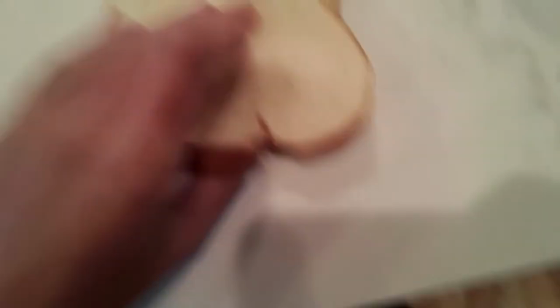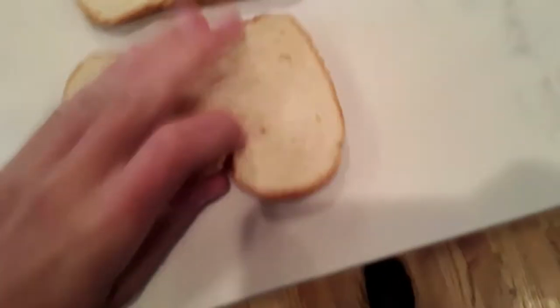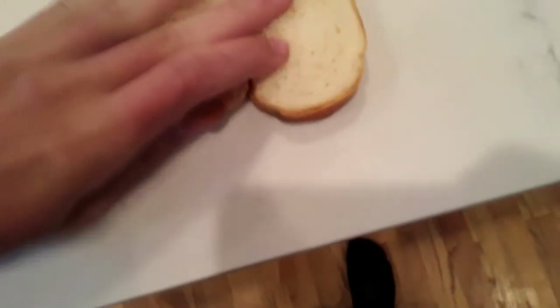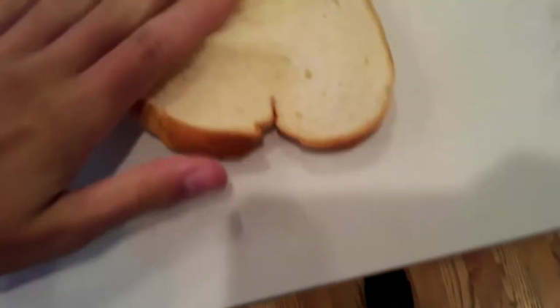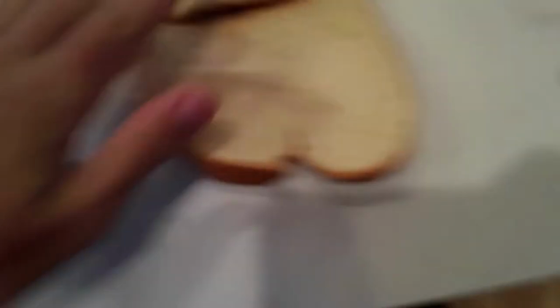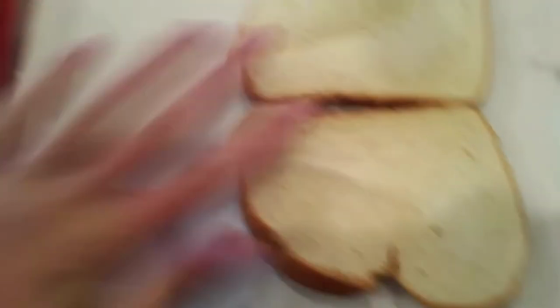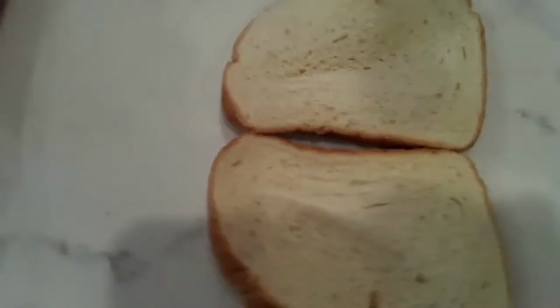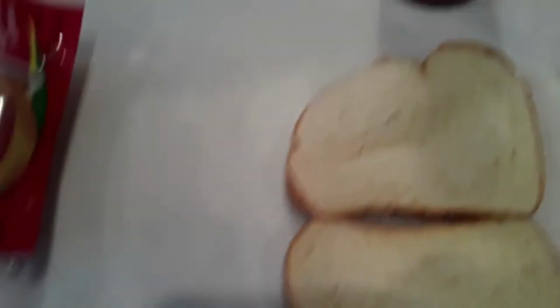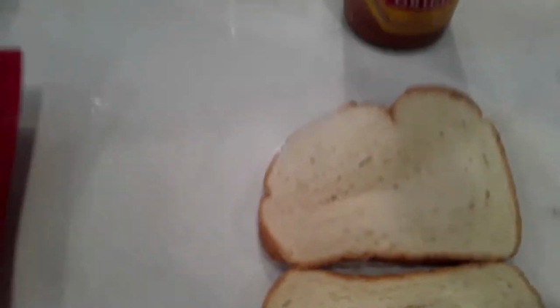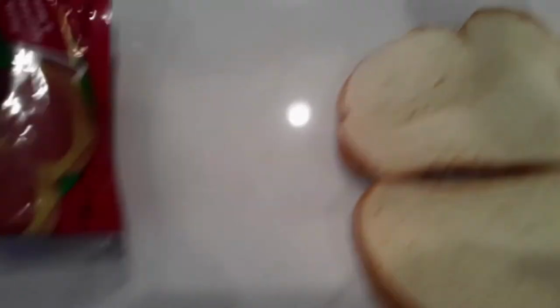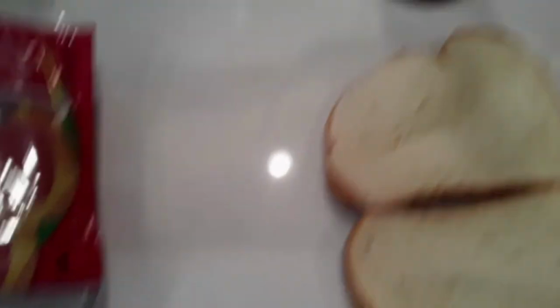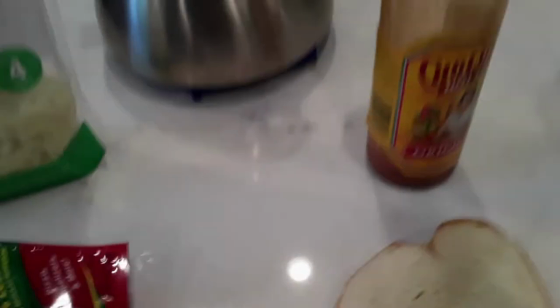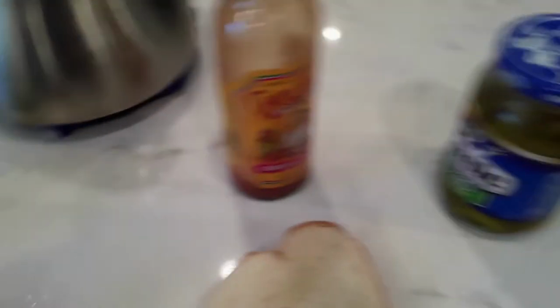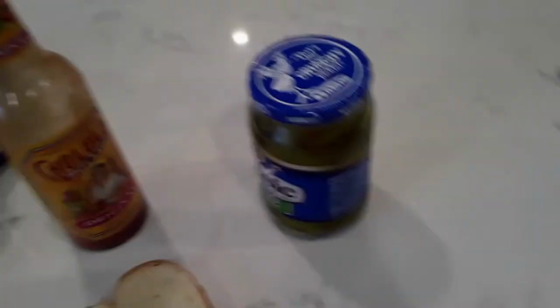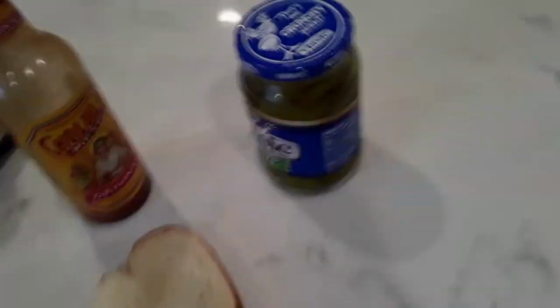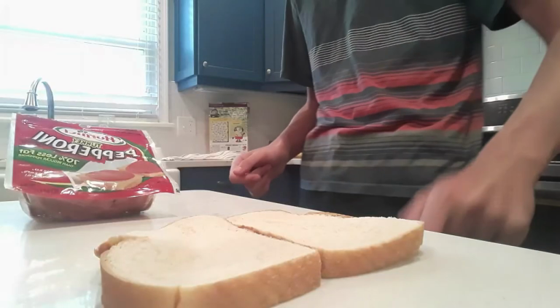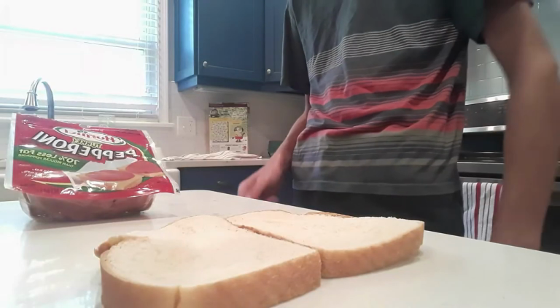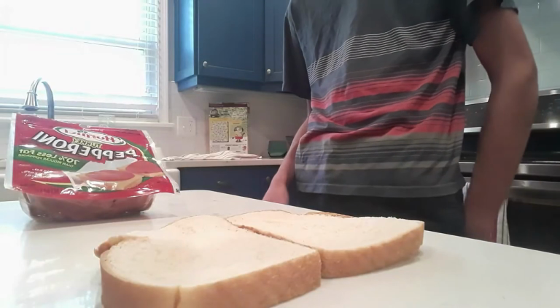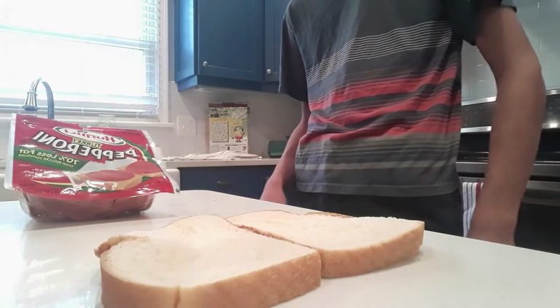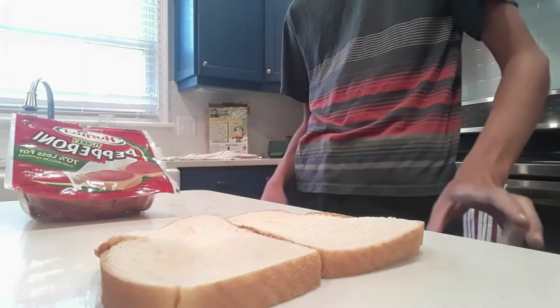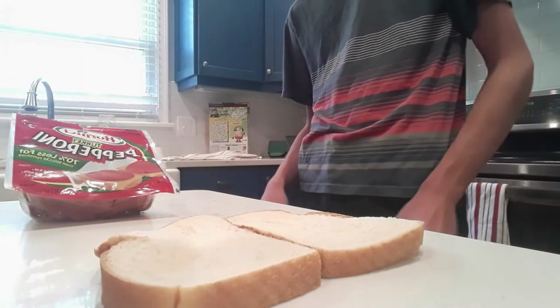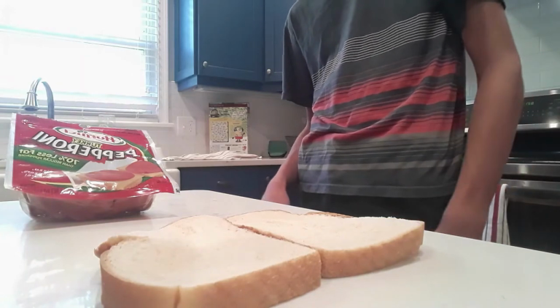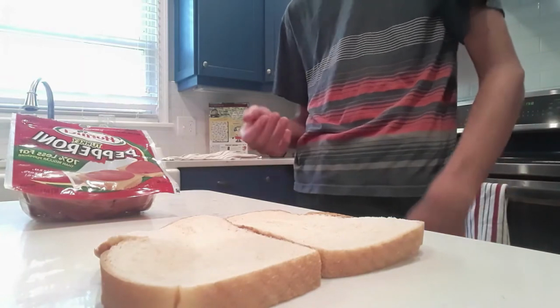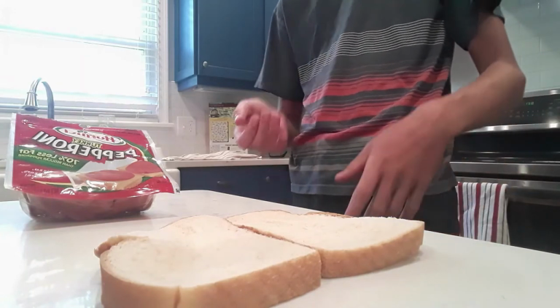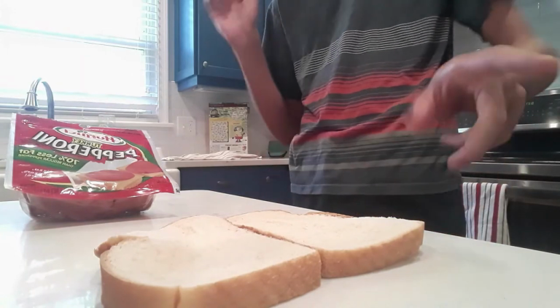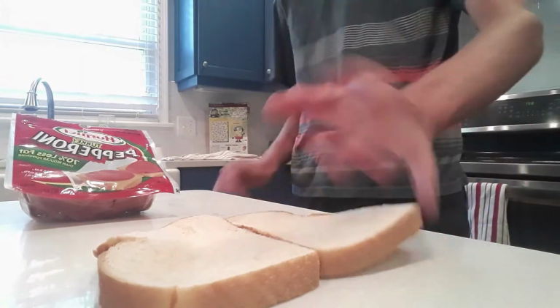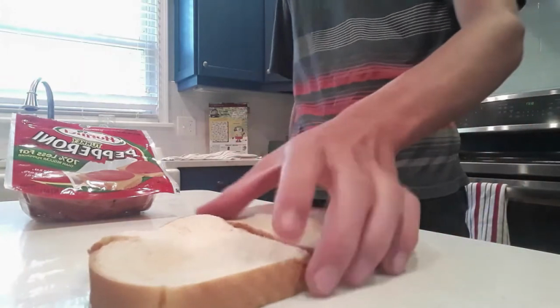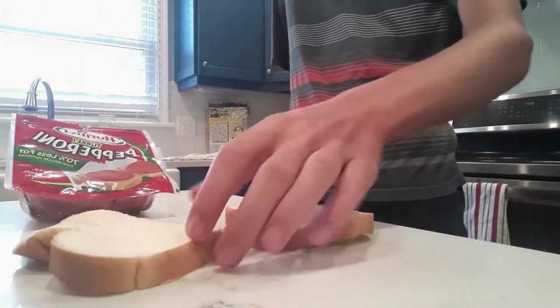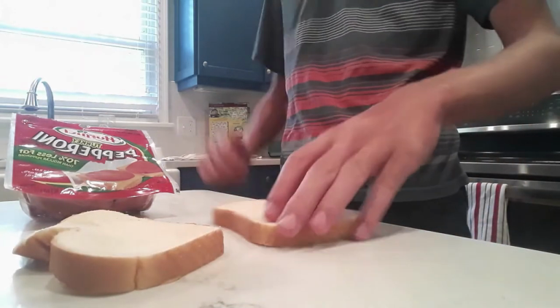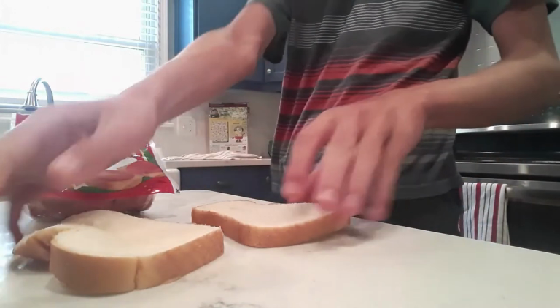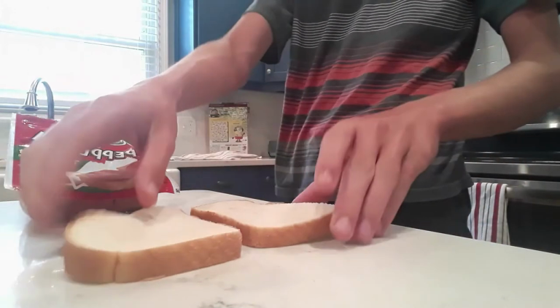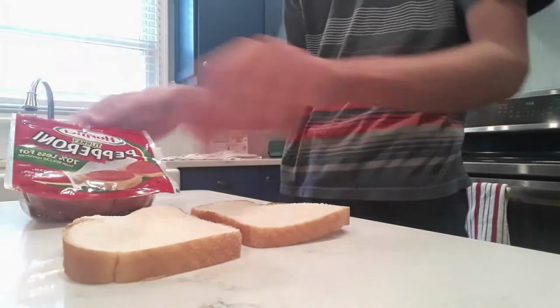So you take your bread. To avoid my phone case melting against the teapot, I'm gonna prop it up against a jar of pickles.